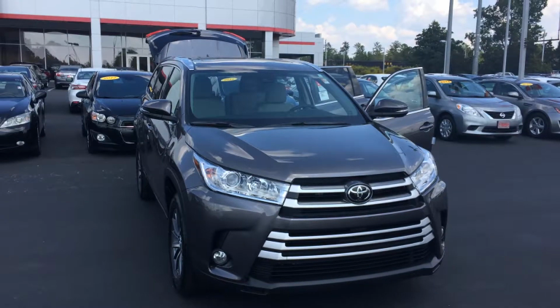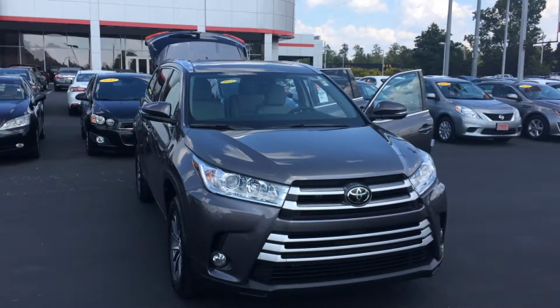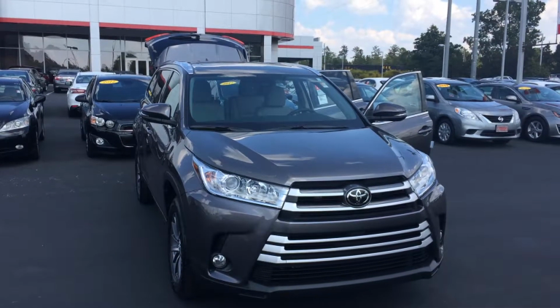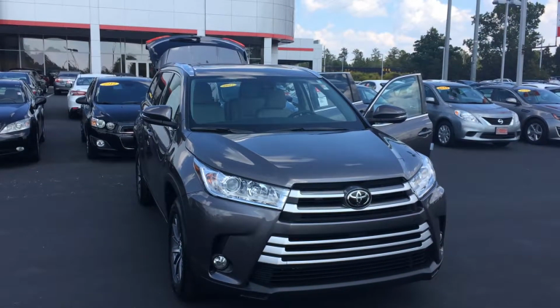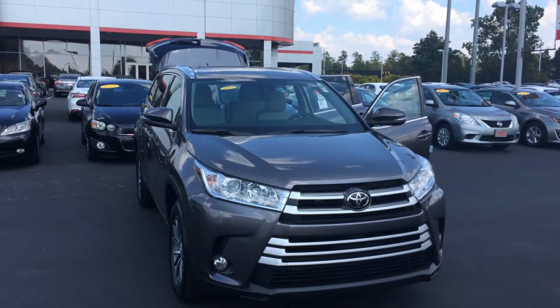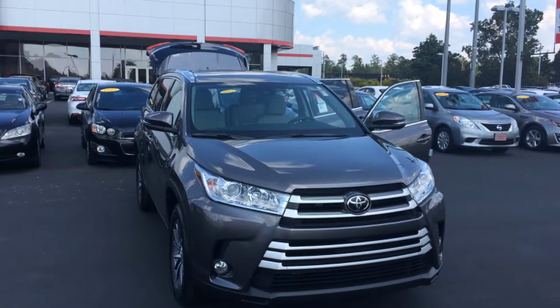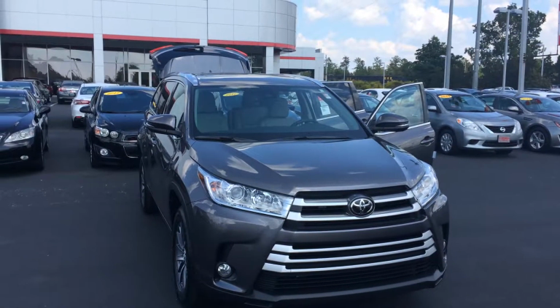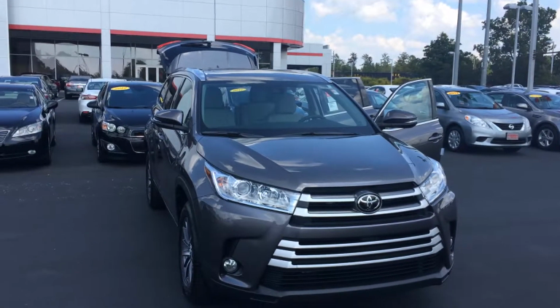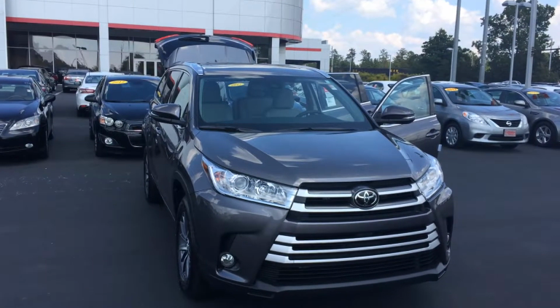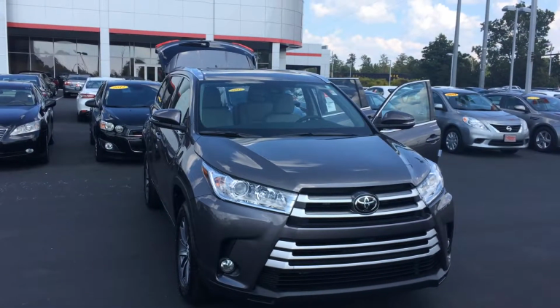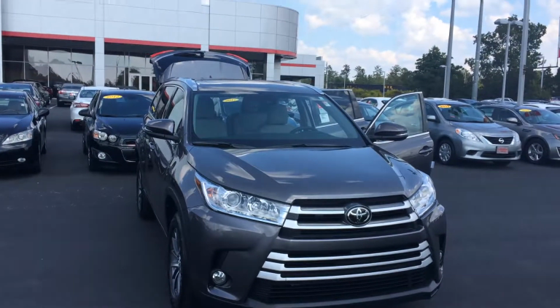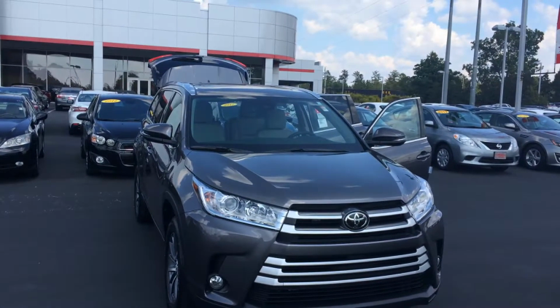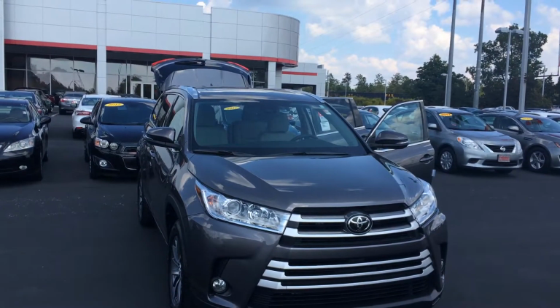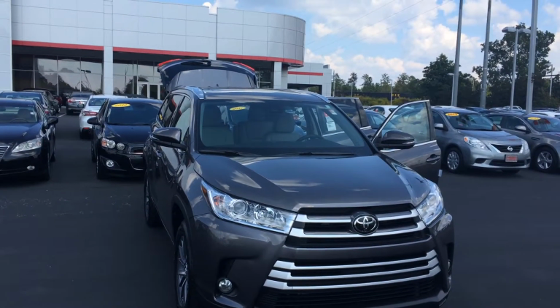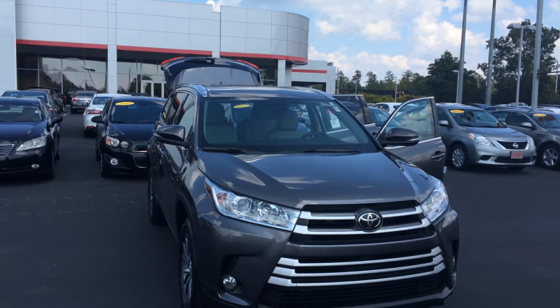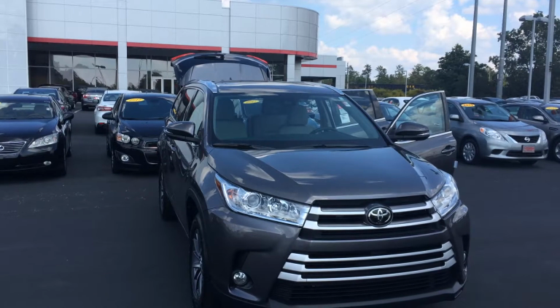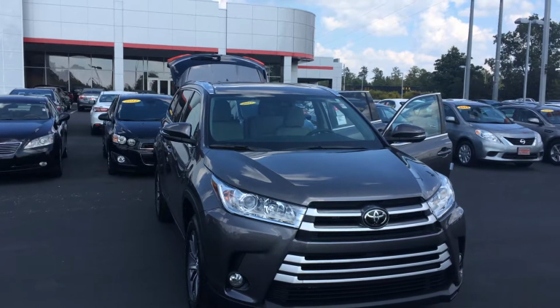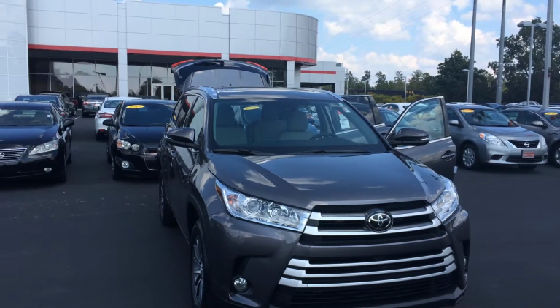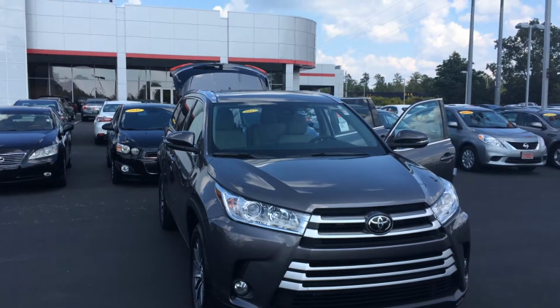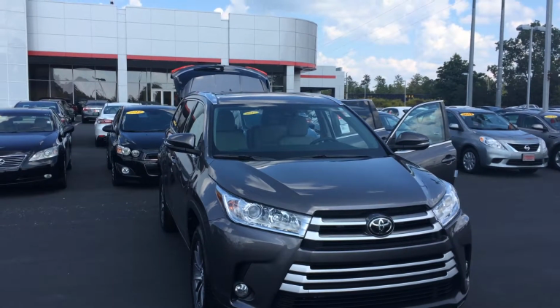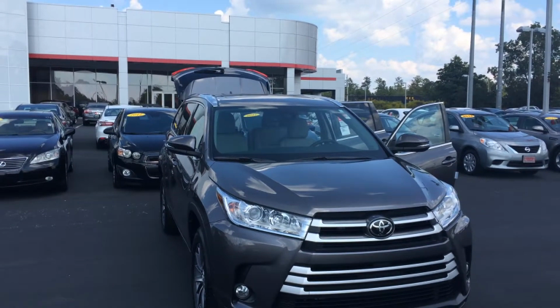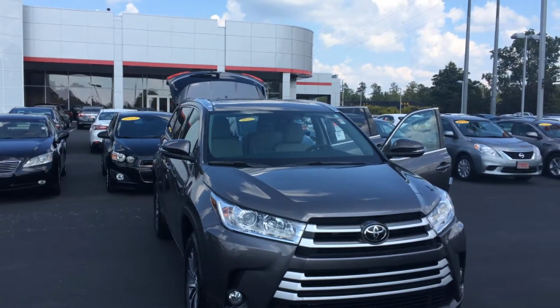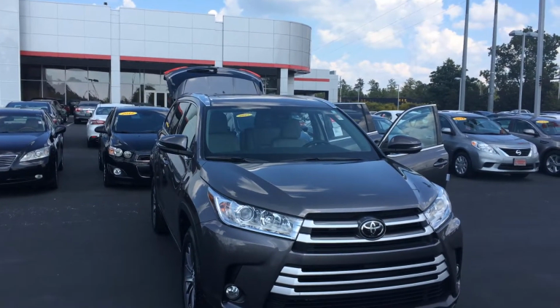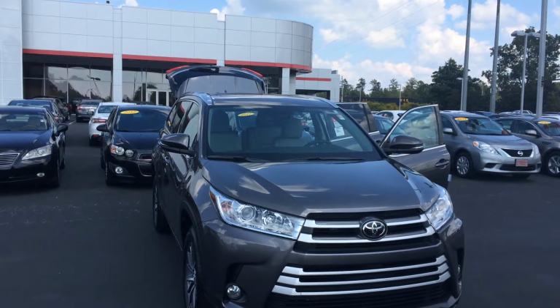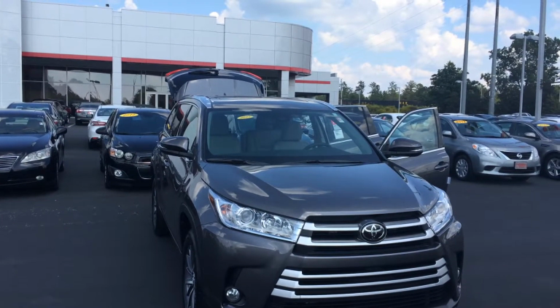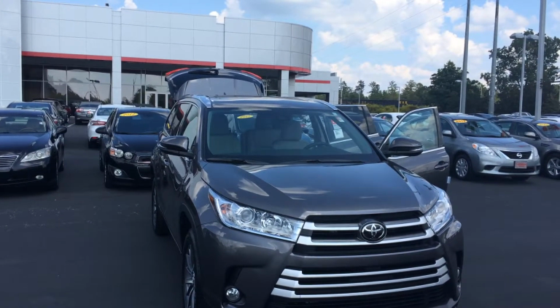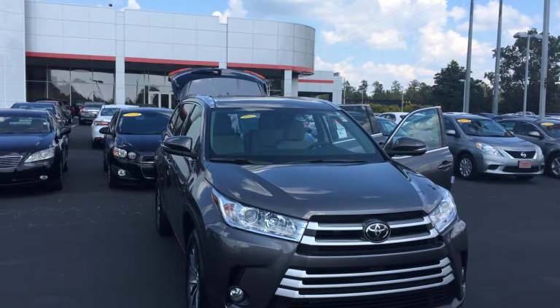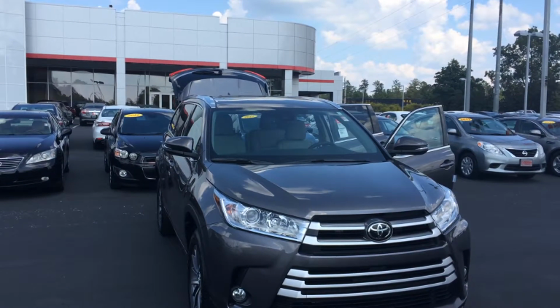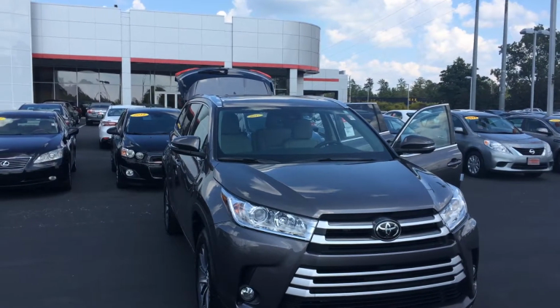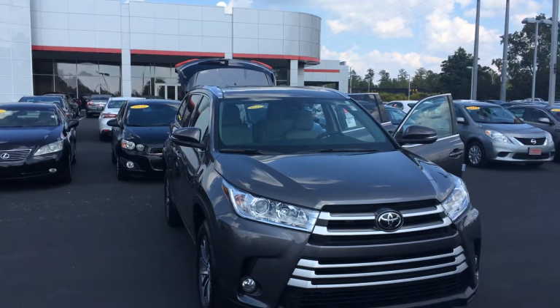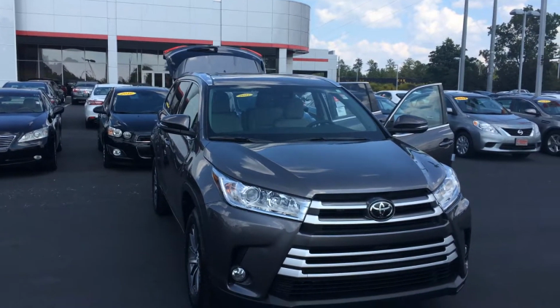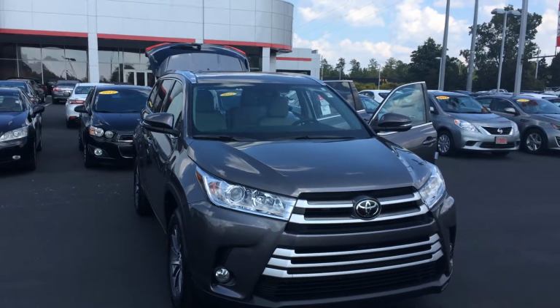Good afternoon Mr. Hogan, this is Gerald at LaGrange Toyota, here with the 2017 Toyota Highlander XLE in pre-dawn gray mica, and wanted to walk around here and show it off to you.